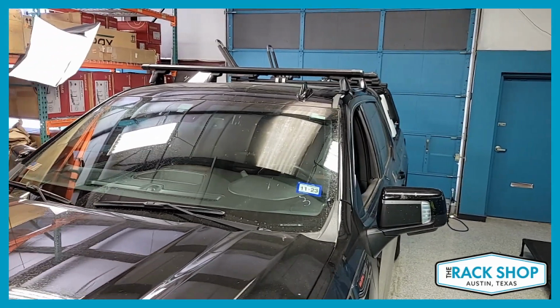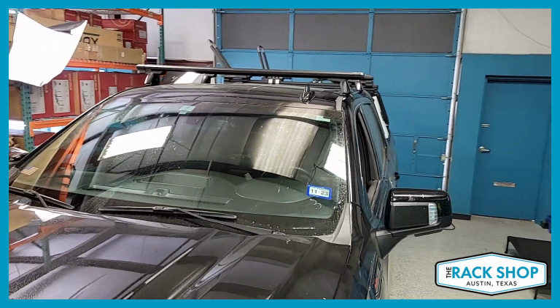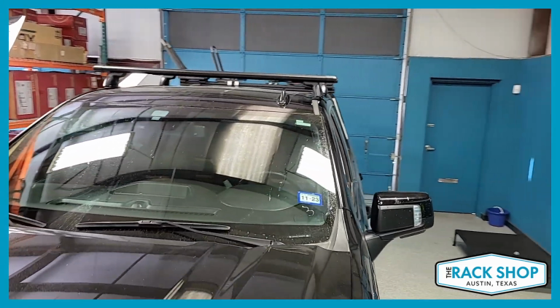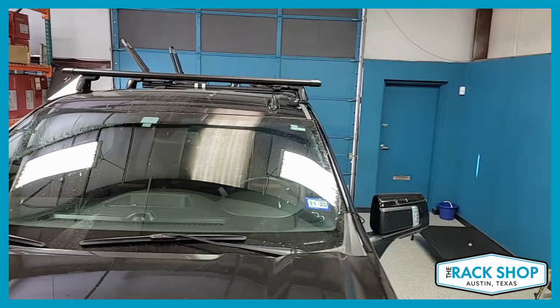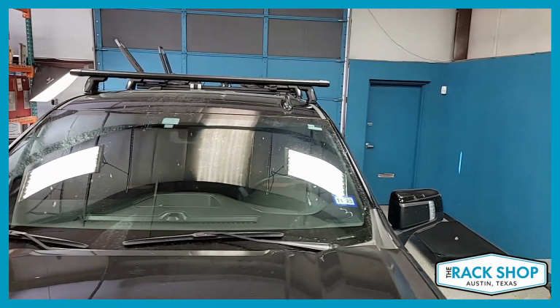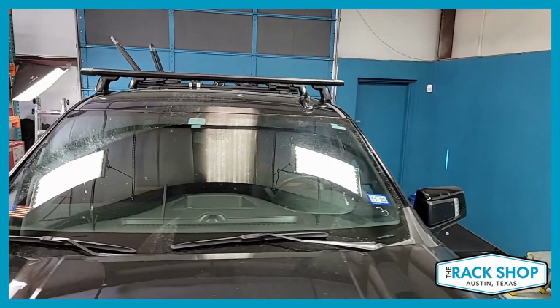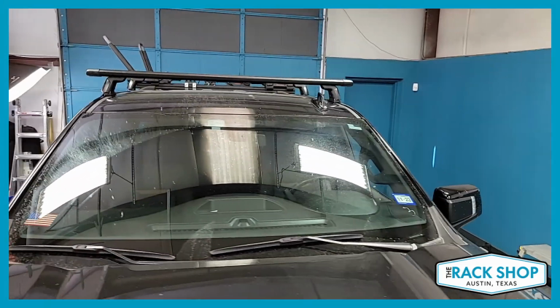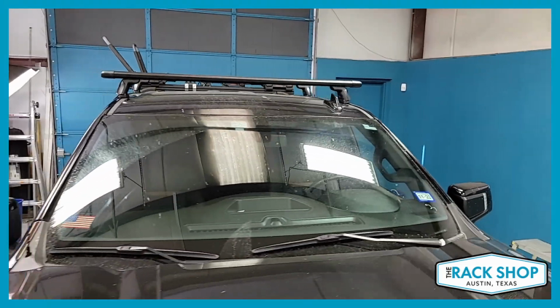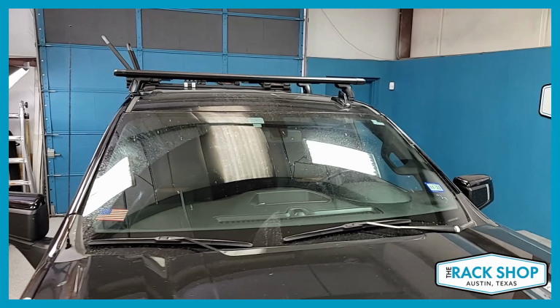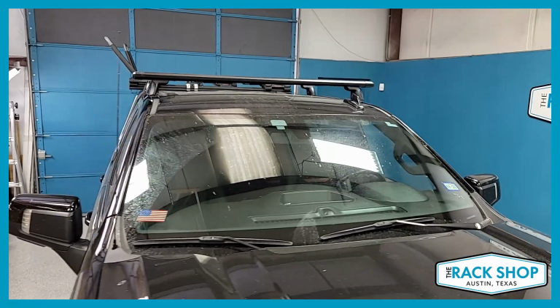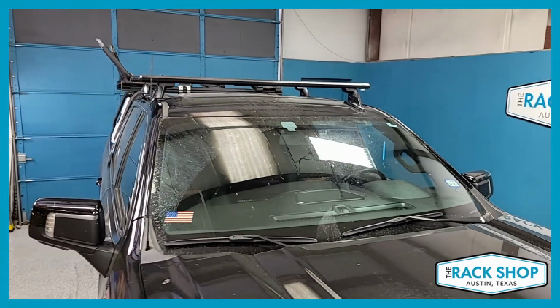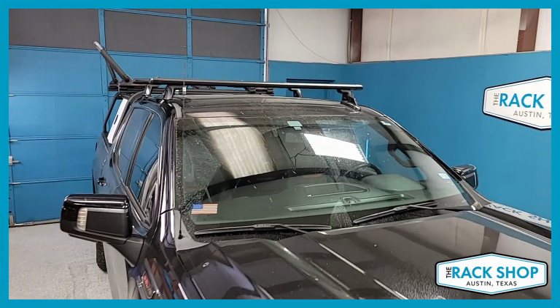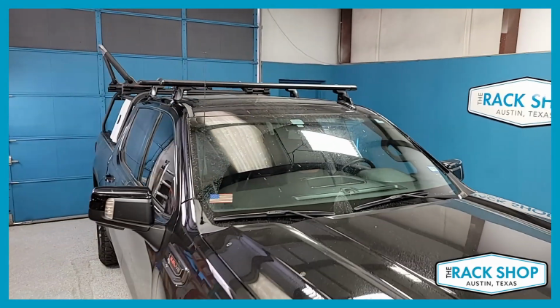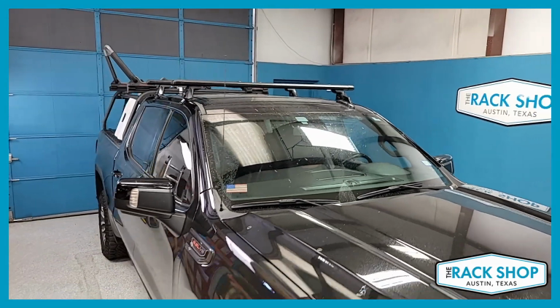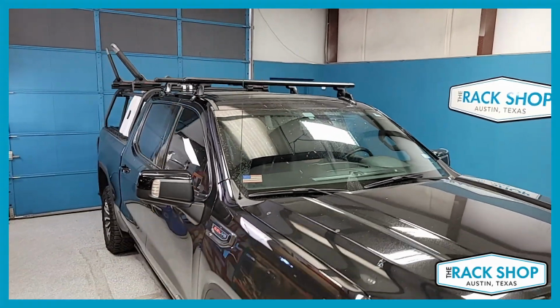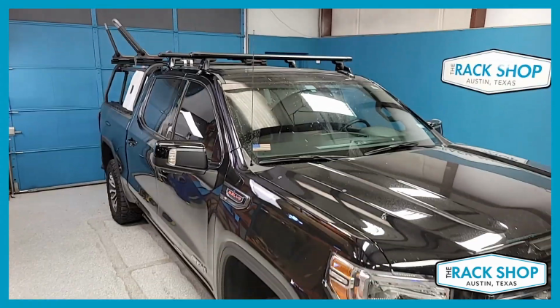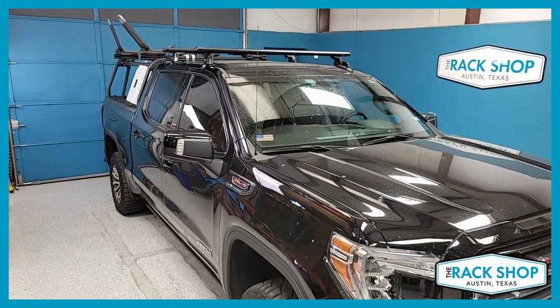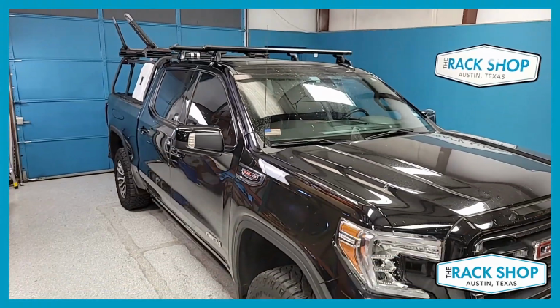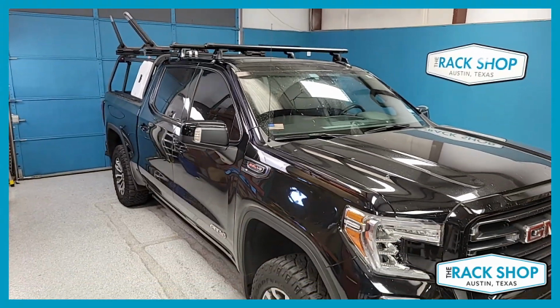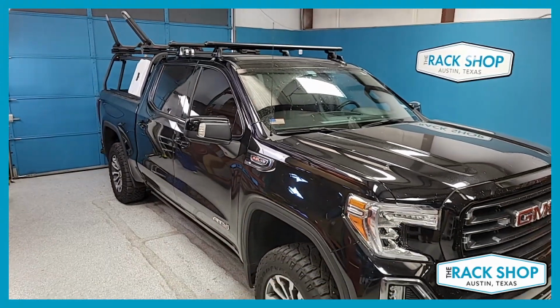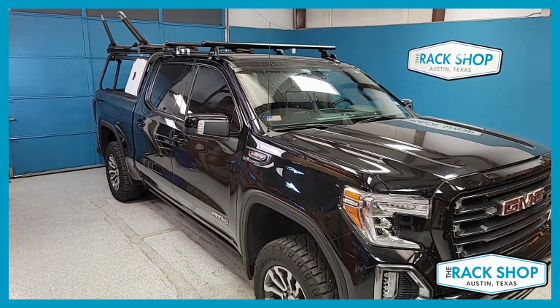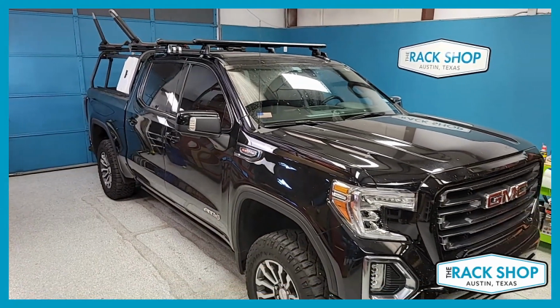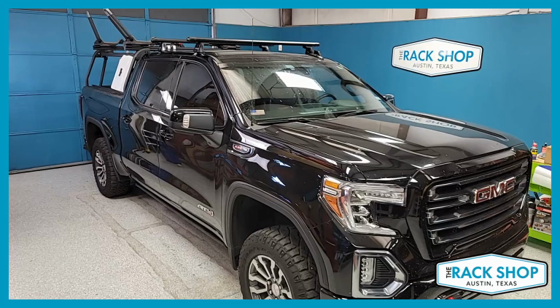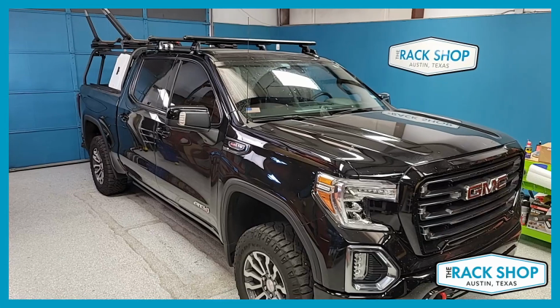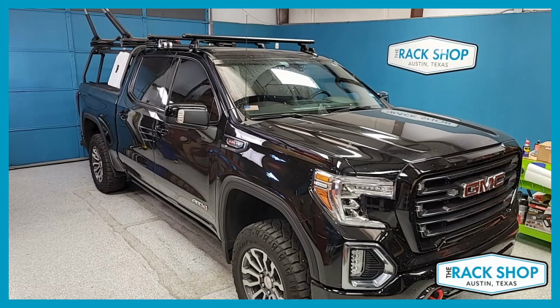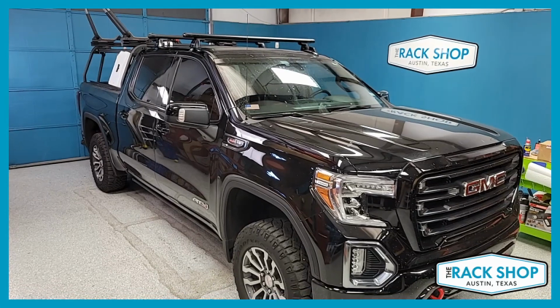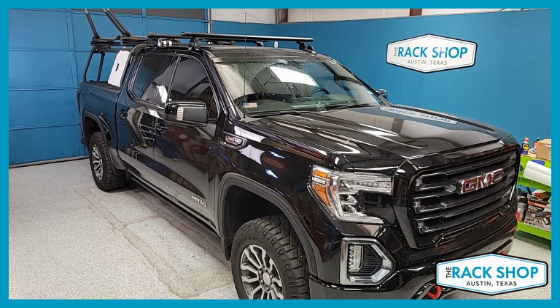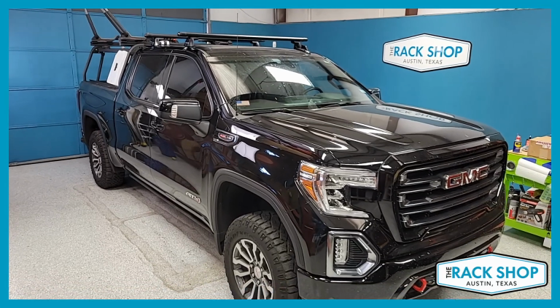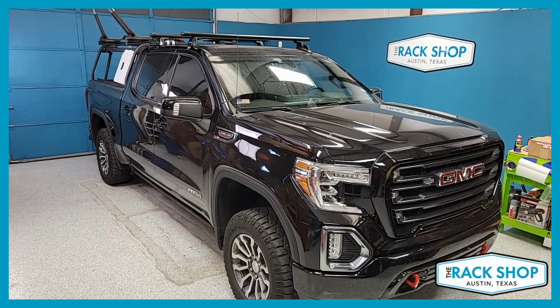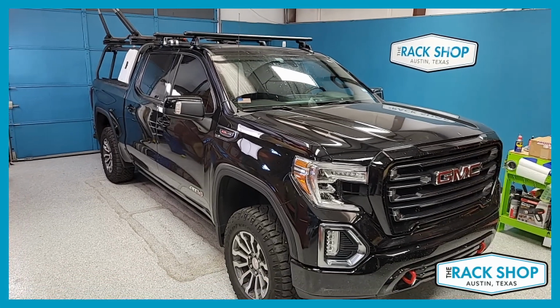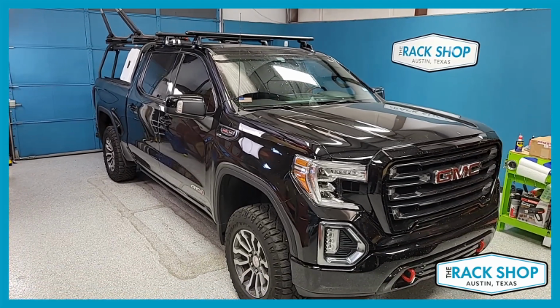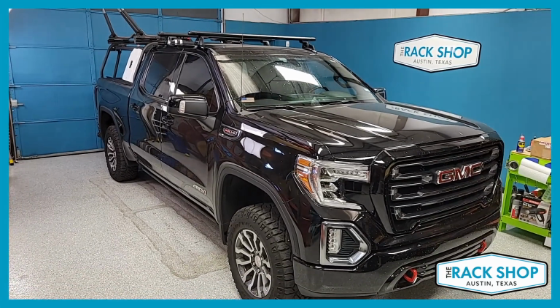For more details, pricing, and easy ordering, click on the link in the description below. That'll take you back to our website where you can purchase this complete rack system super easy. Again, click the link in the description below.